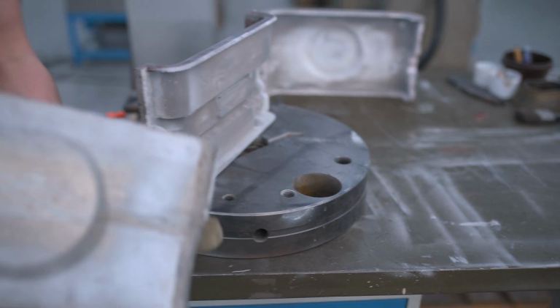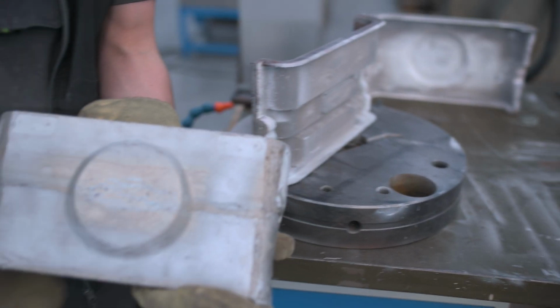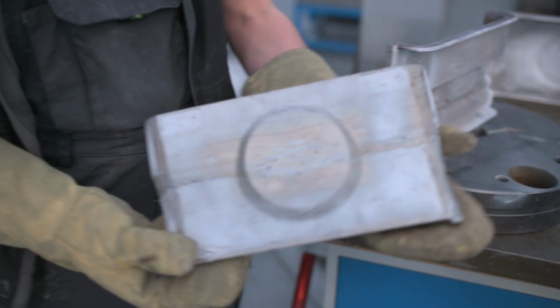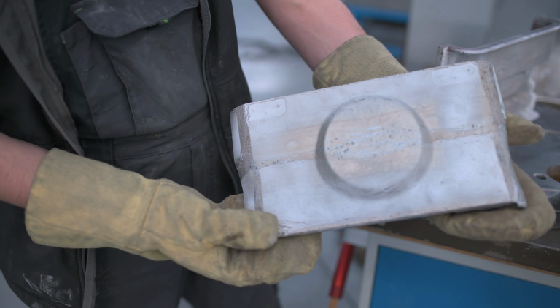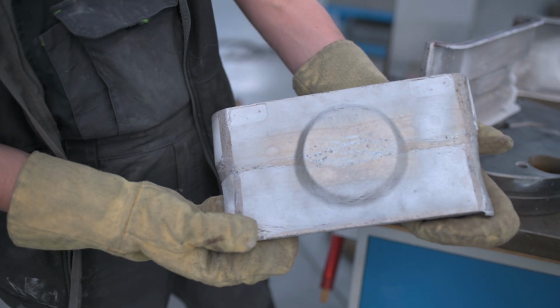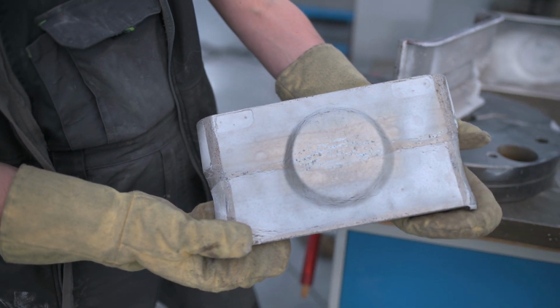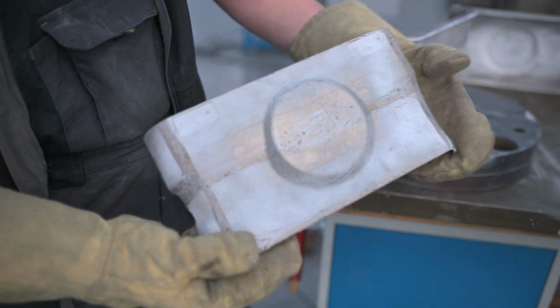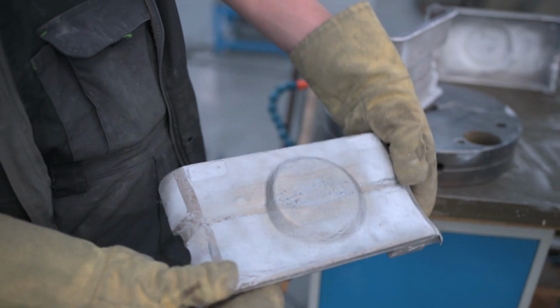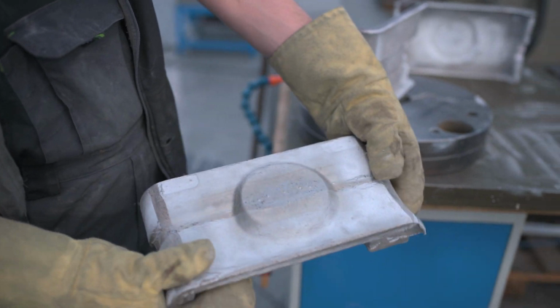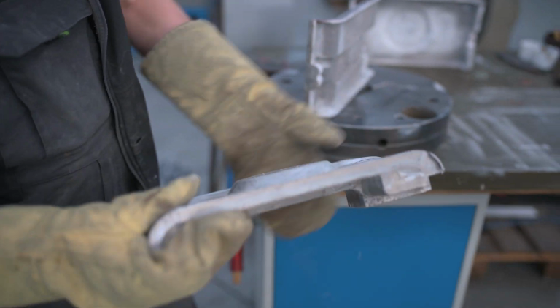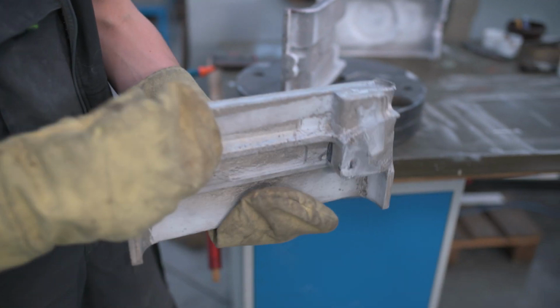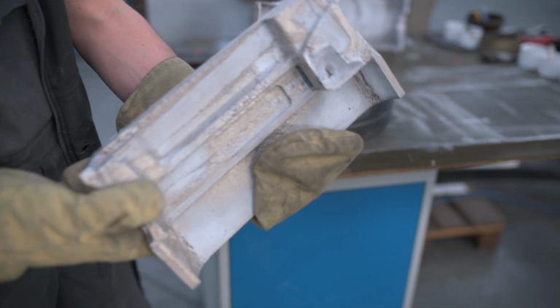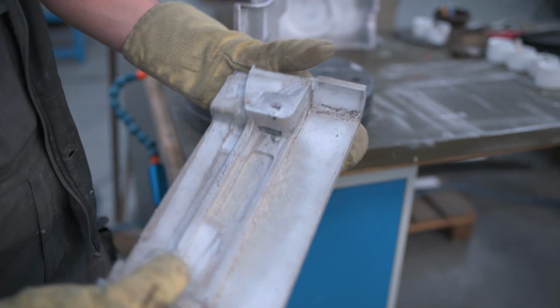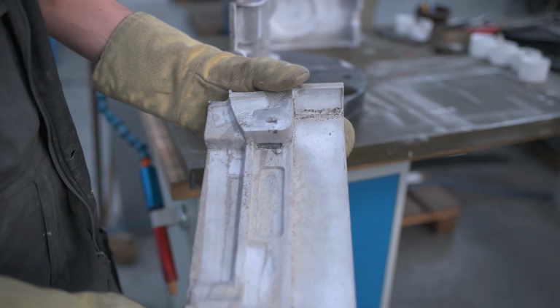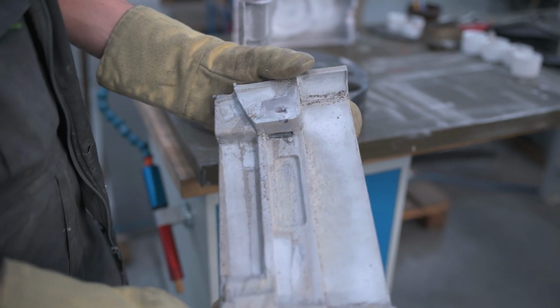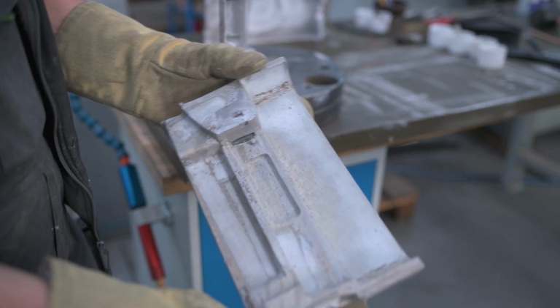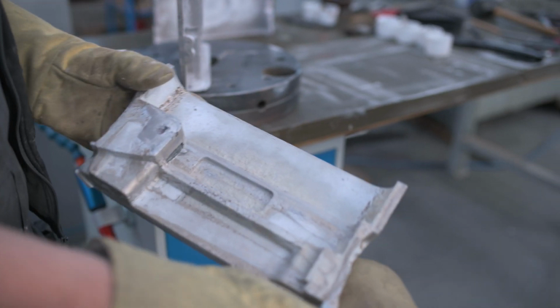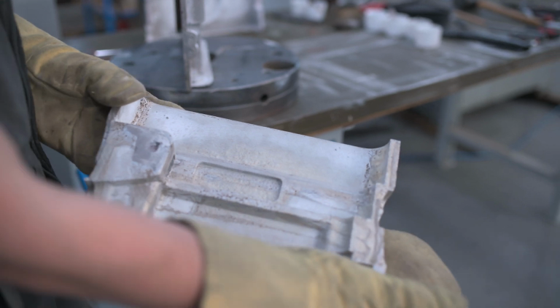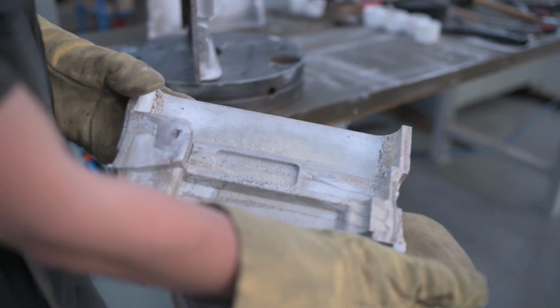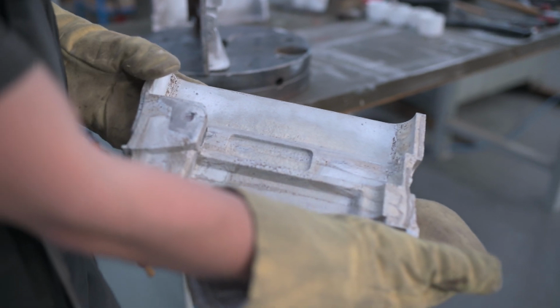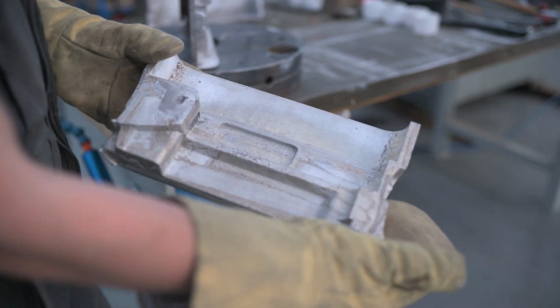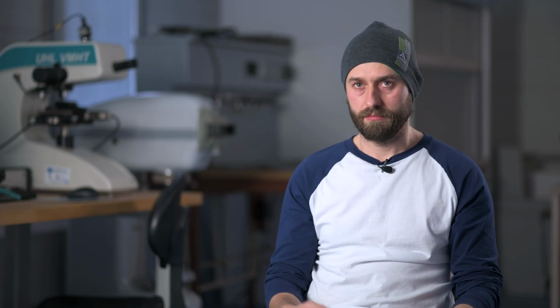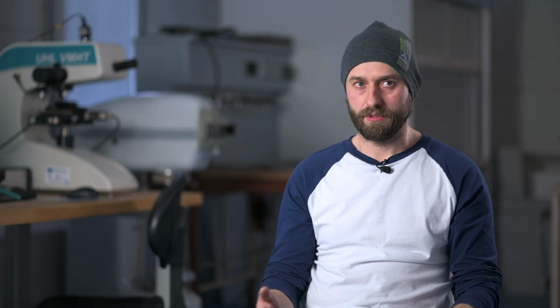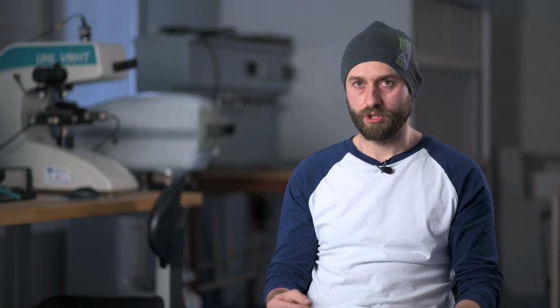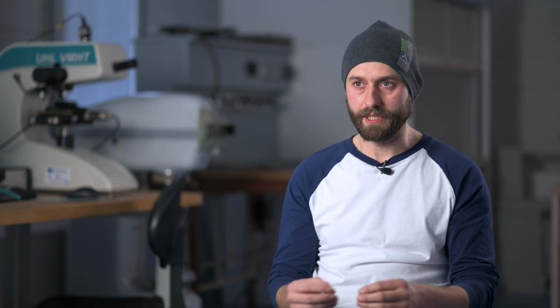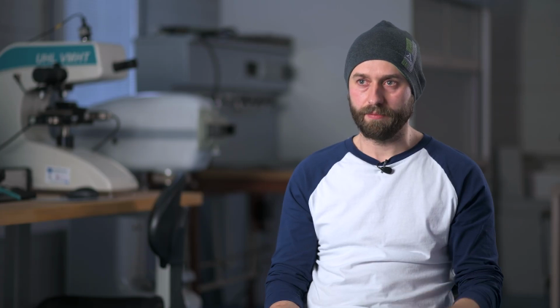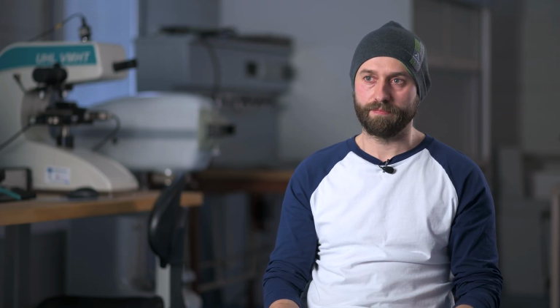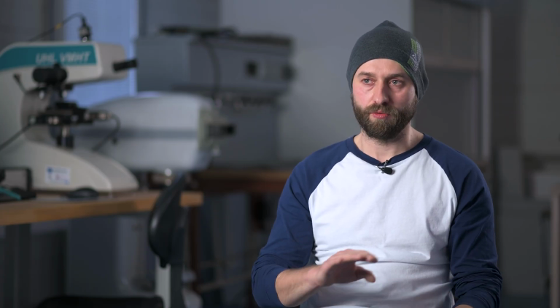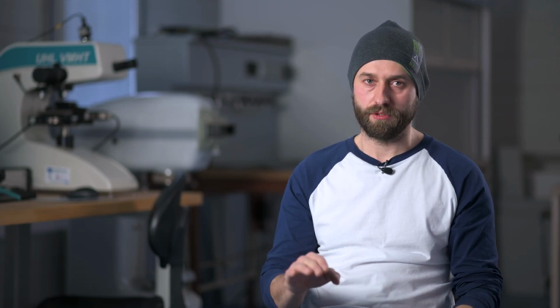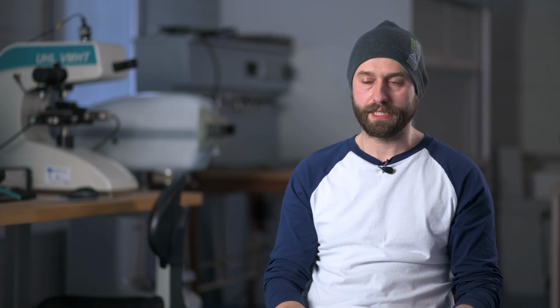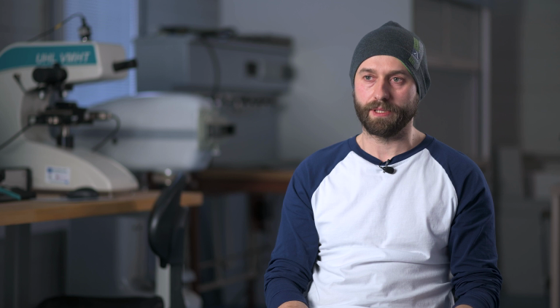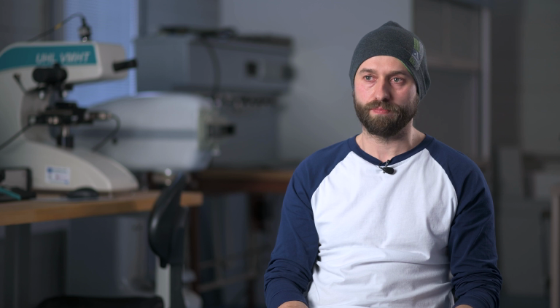Foamed up parts are glued together, where joints with higher mechanical stress are reinforced with various inserts during the gluing process. The final product is light and very stiff.